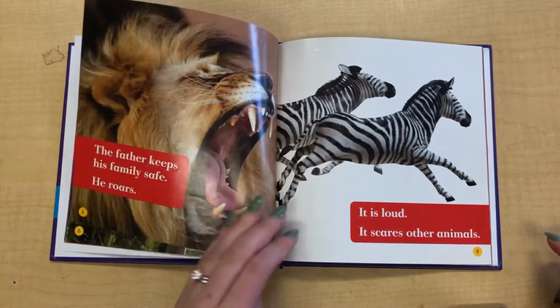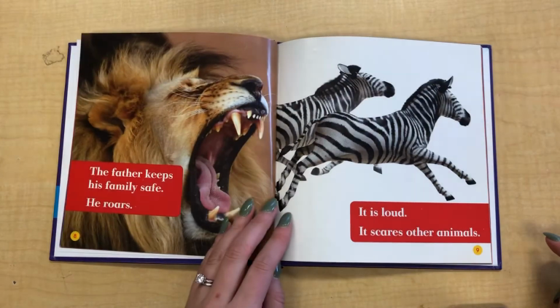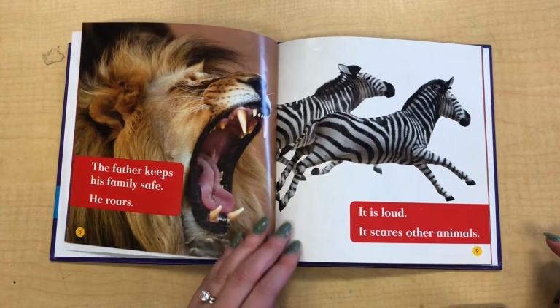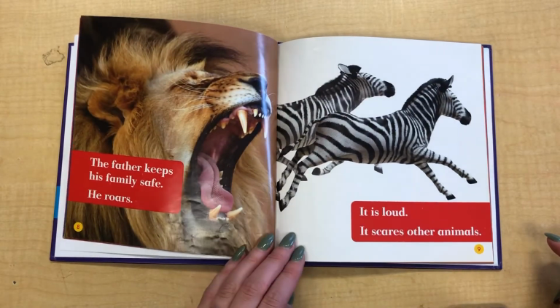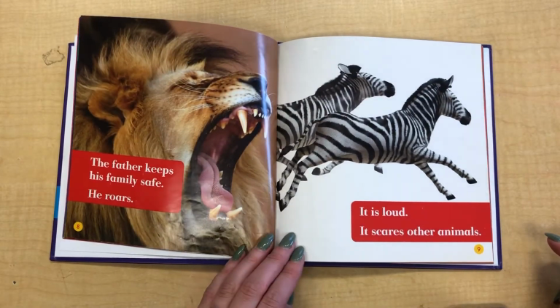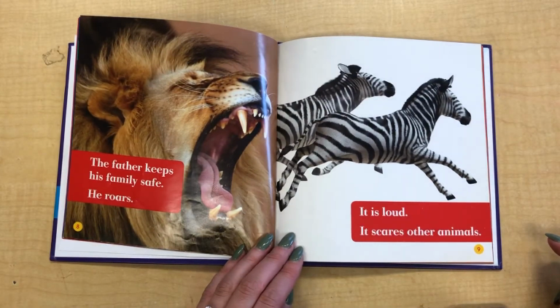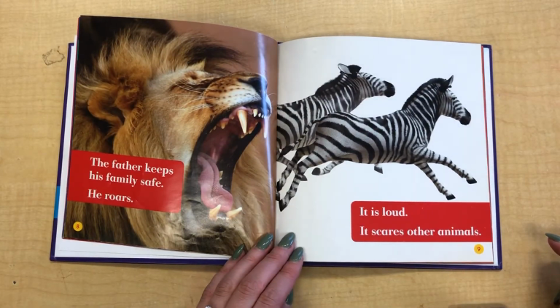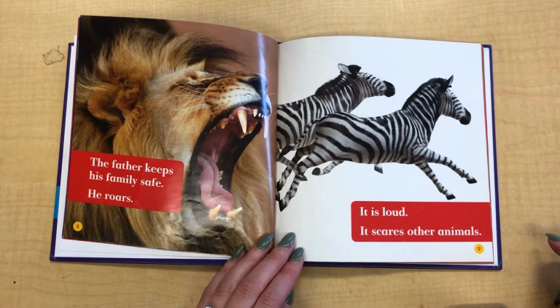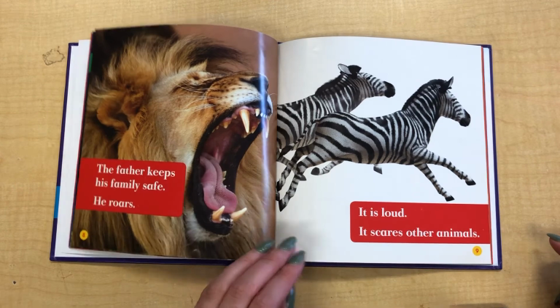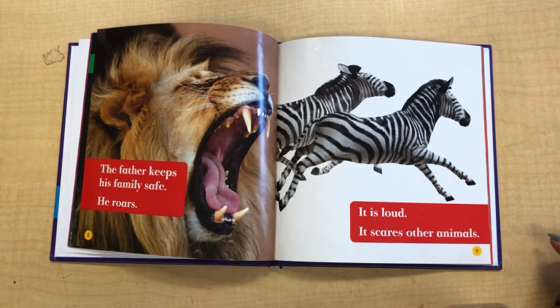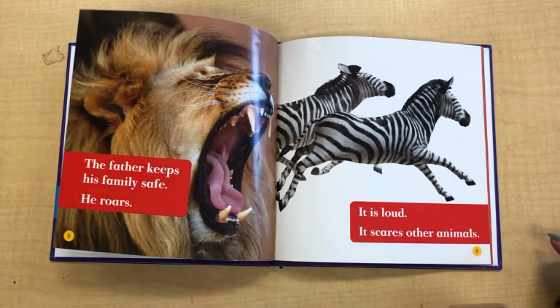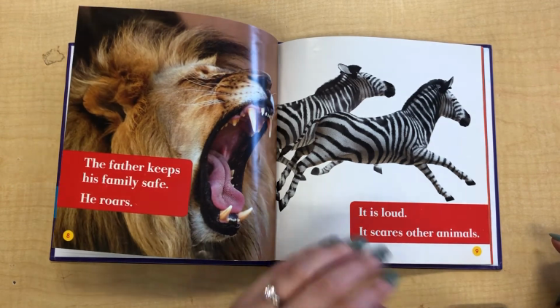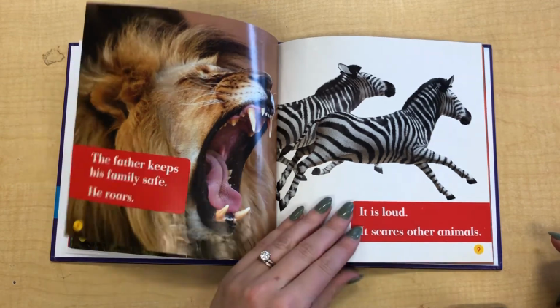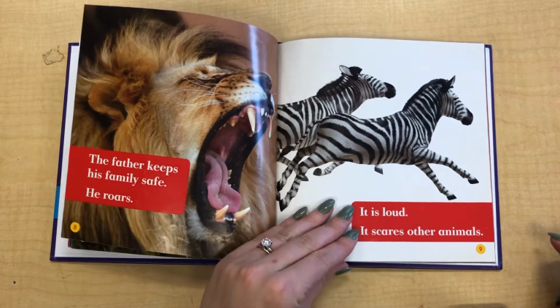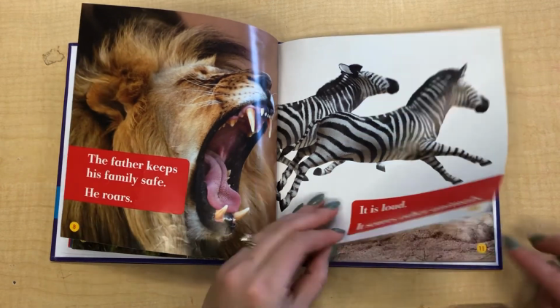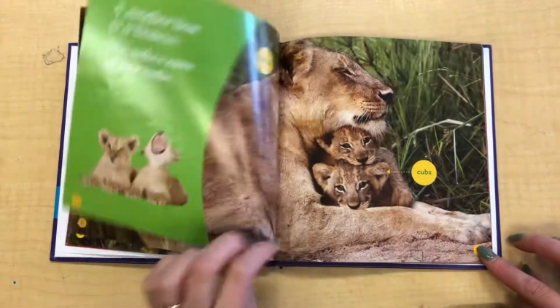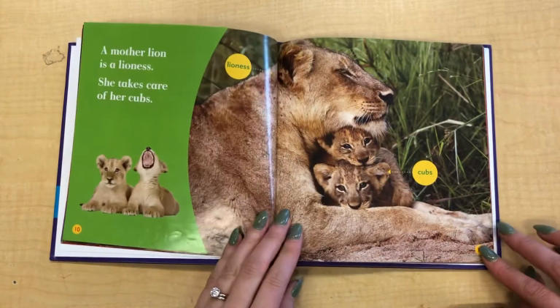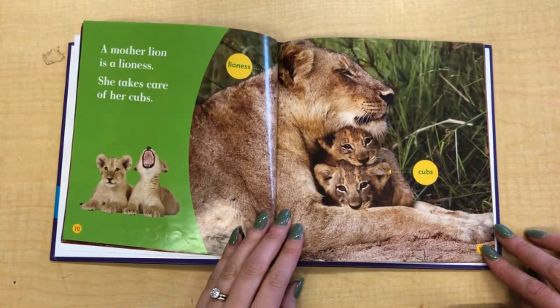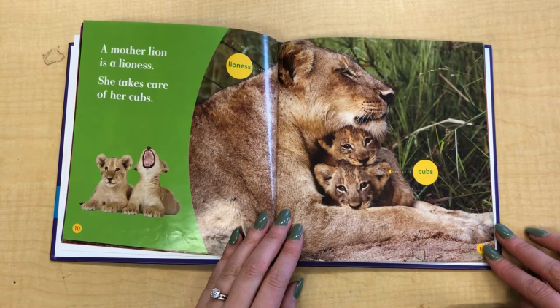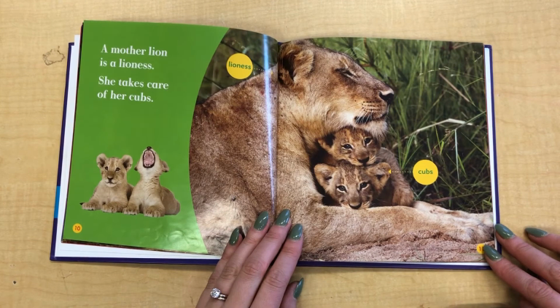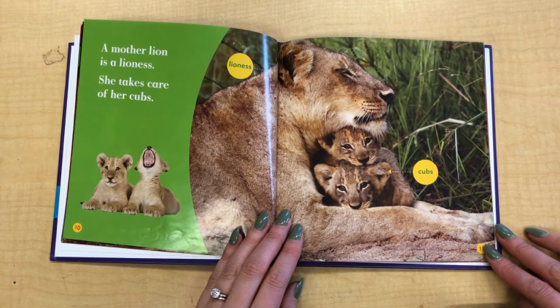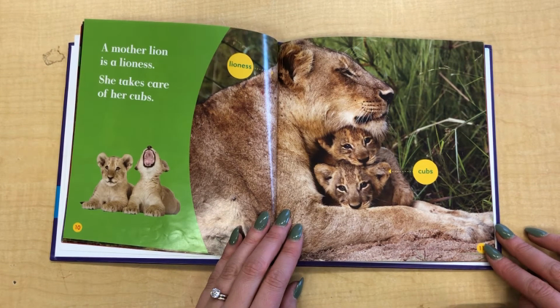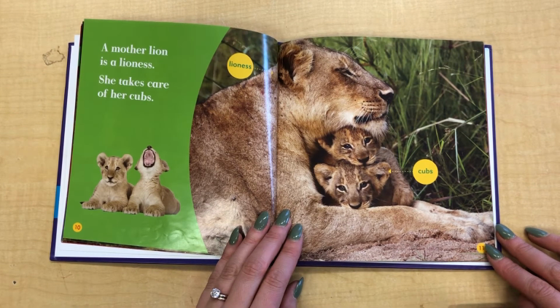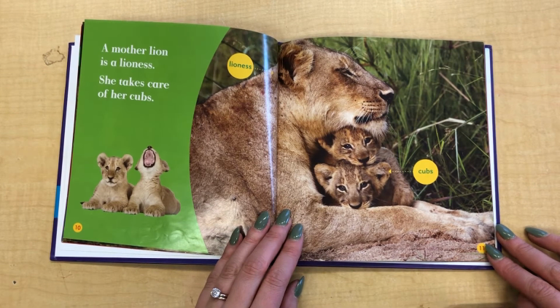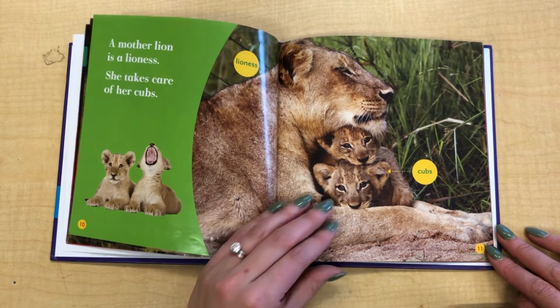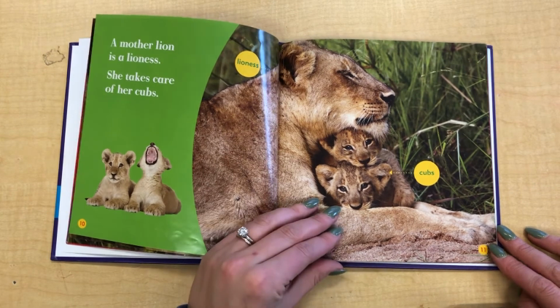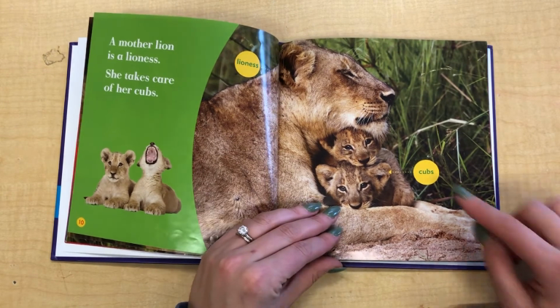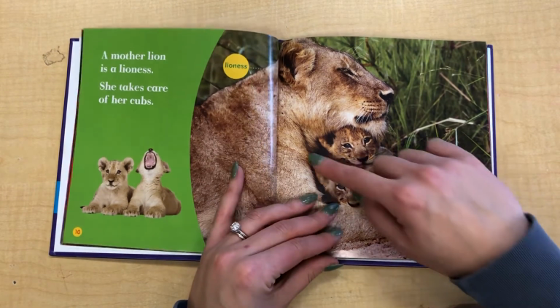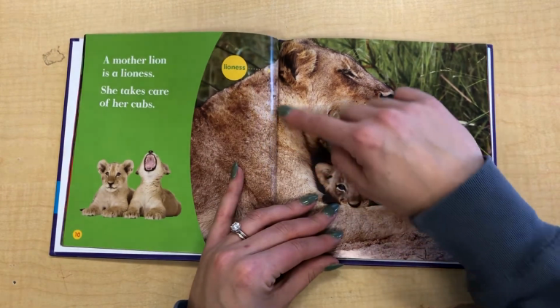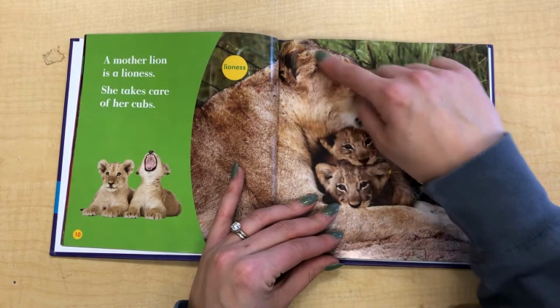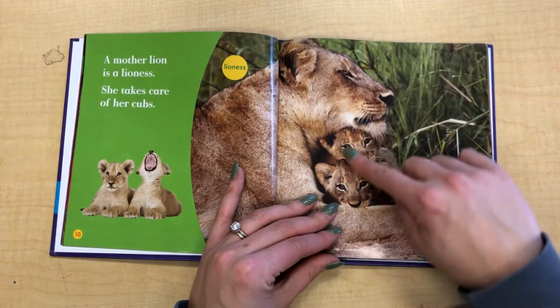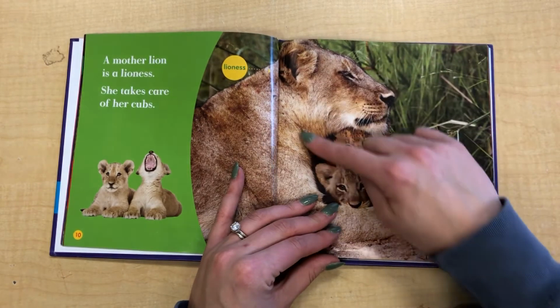The father keeps his family safe. He roars — it is loud, and it scares other animals. A mother lion is a lioness. She takes care of her cubs. Notice that the moms do not have manes.